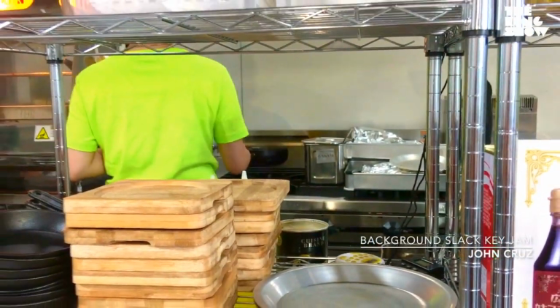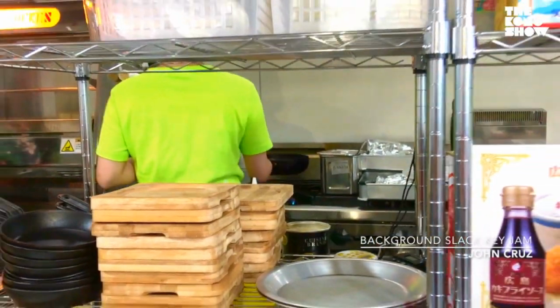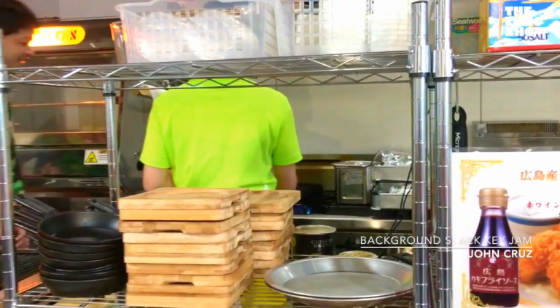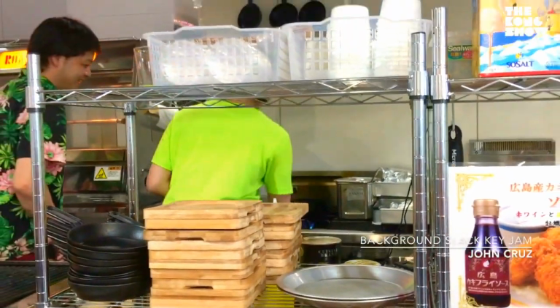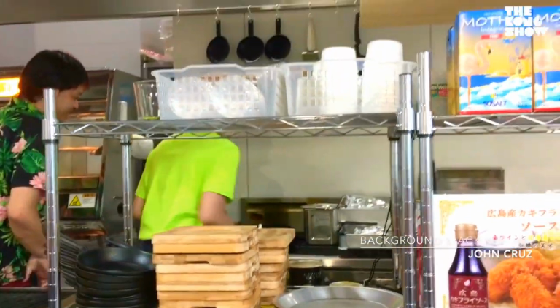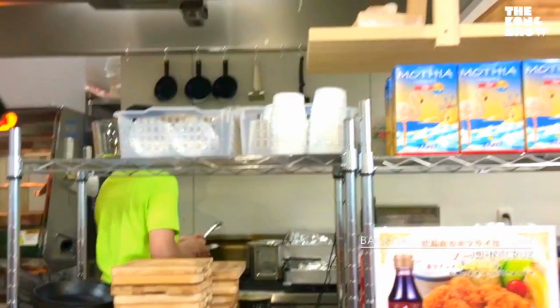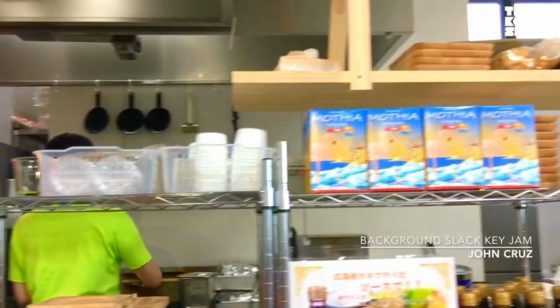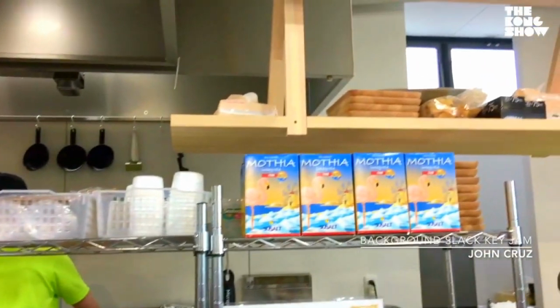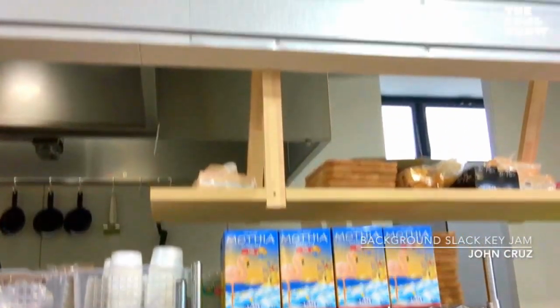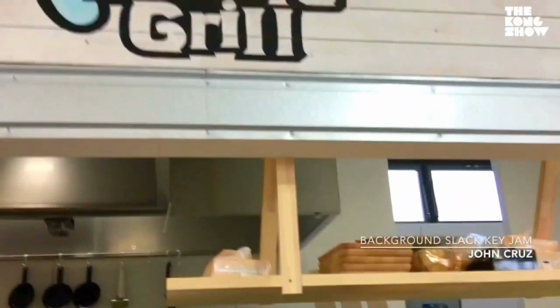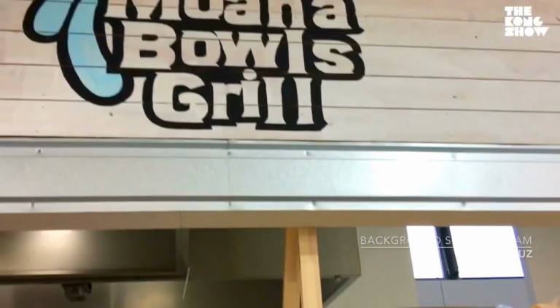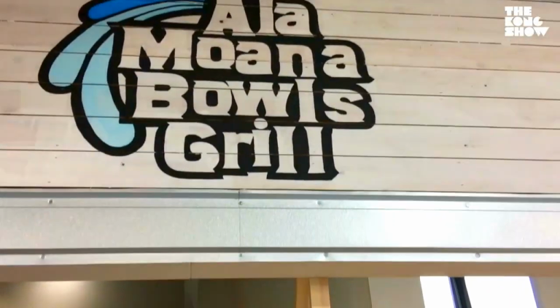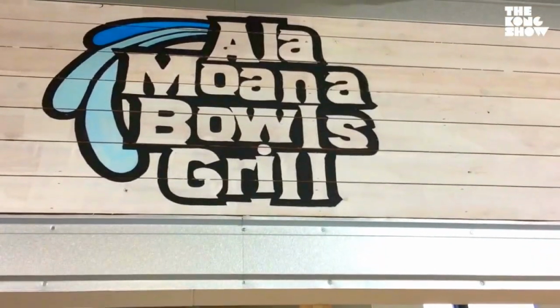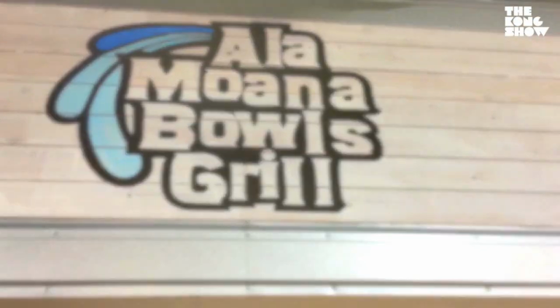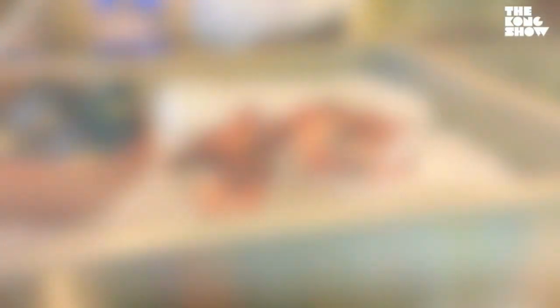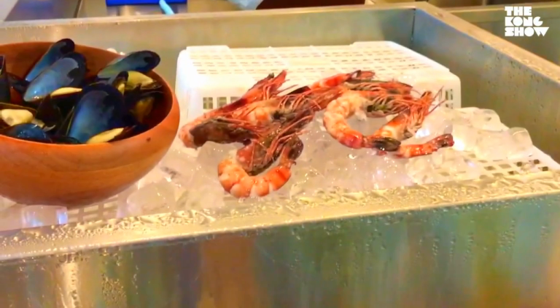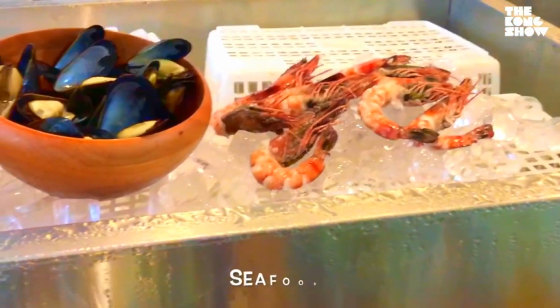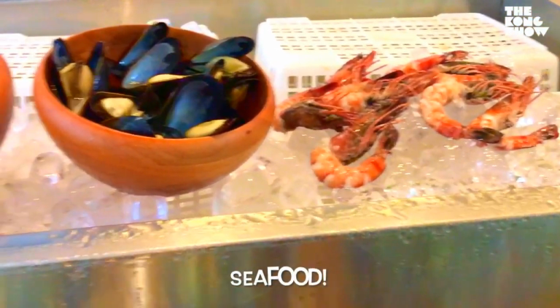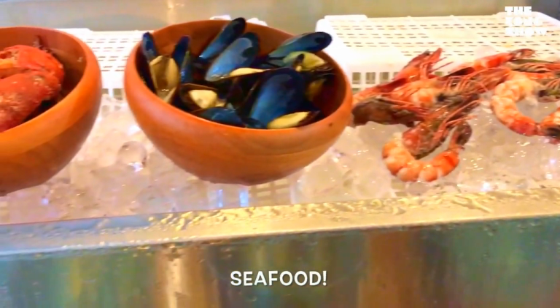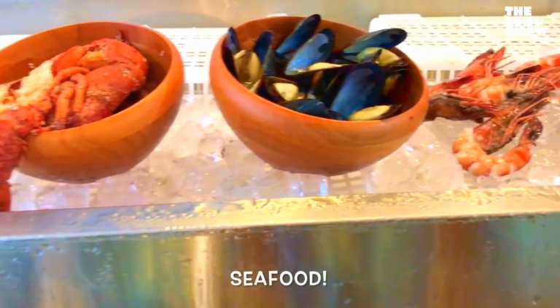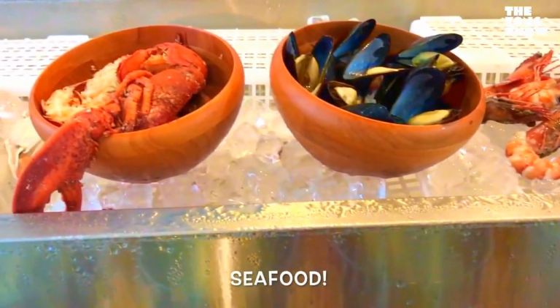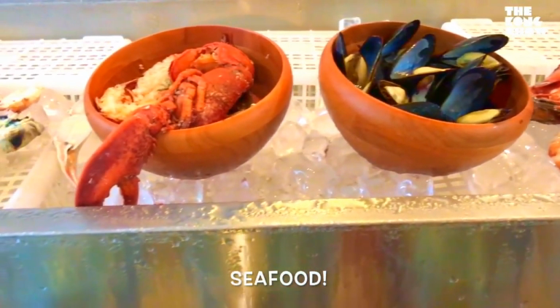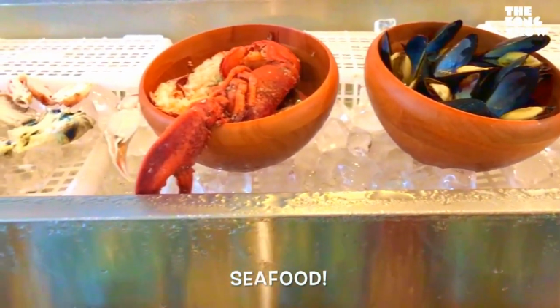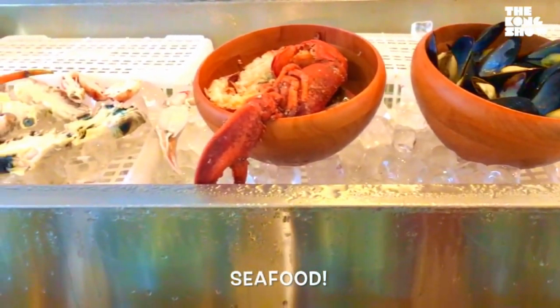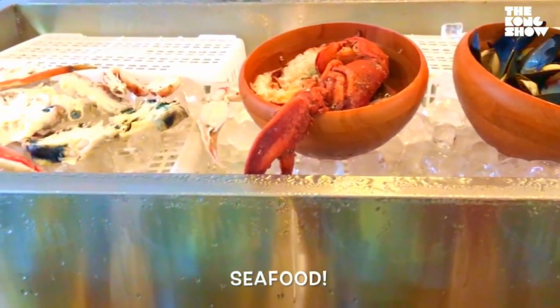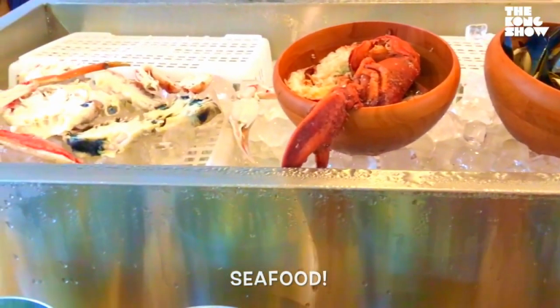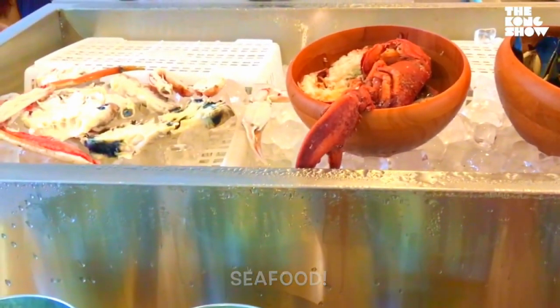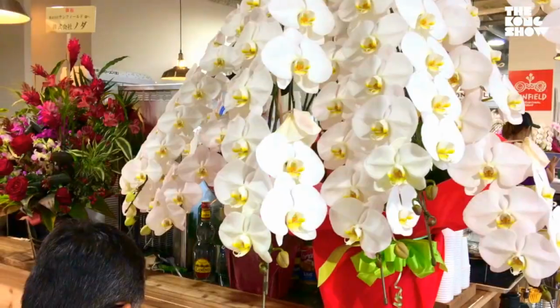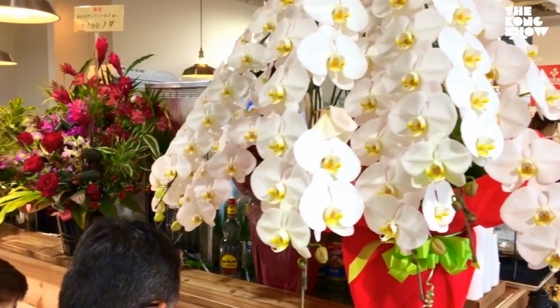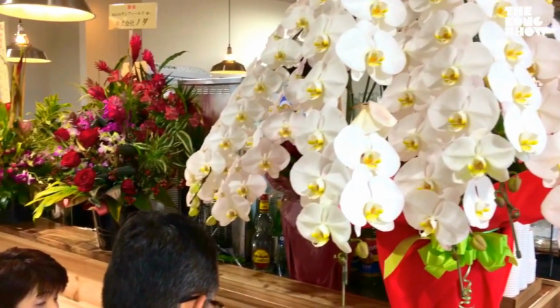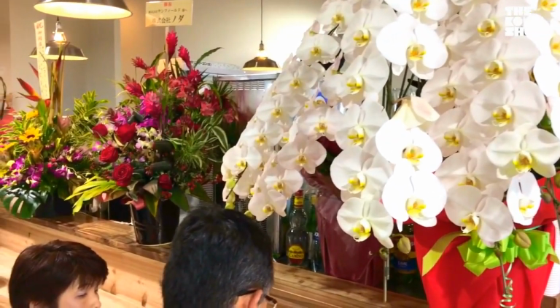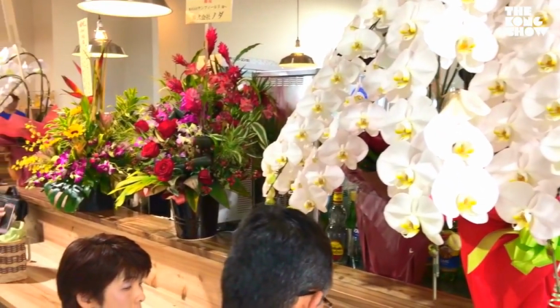This young man is frying something up at the Ala Moana Bulls Grill, where they have all different types of plate lunches. Hard to believe this is in Osaka. They have shrimp, clams, lobster, and of course crab at the seafood bar.